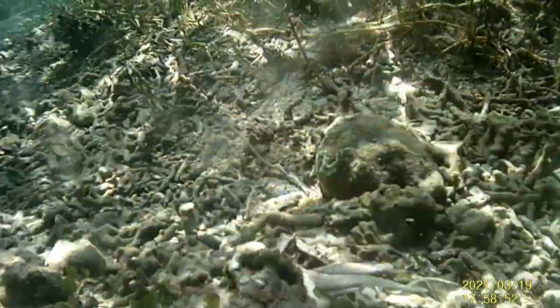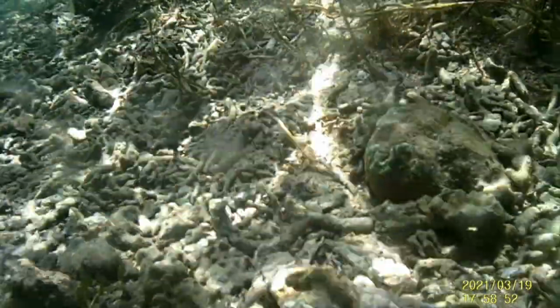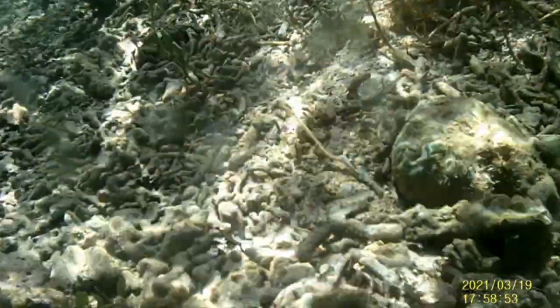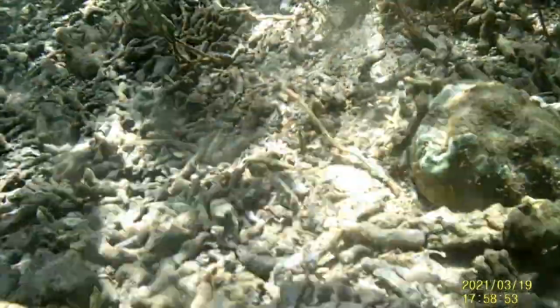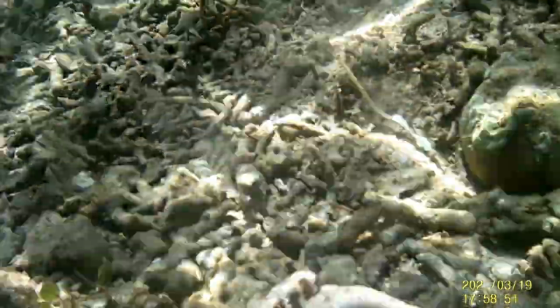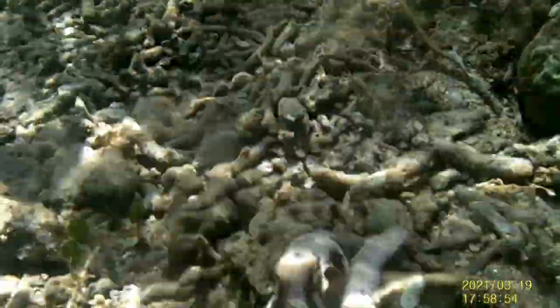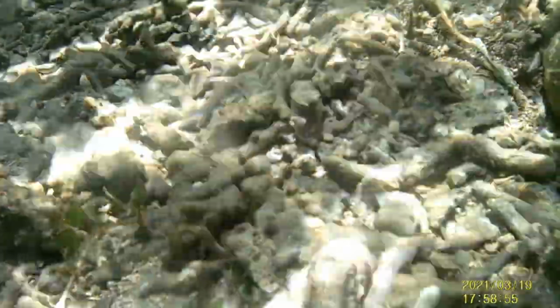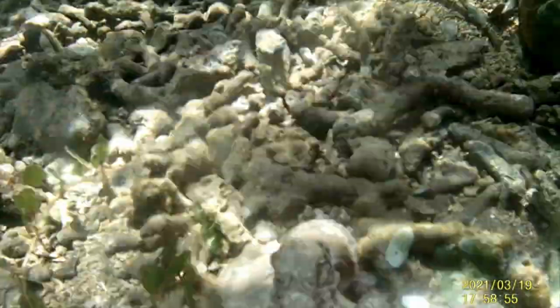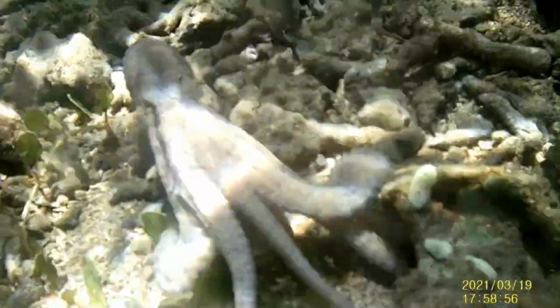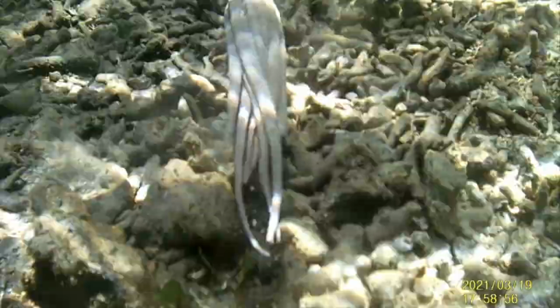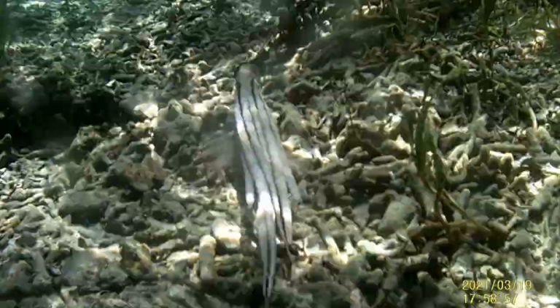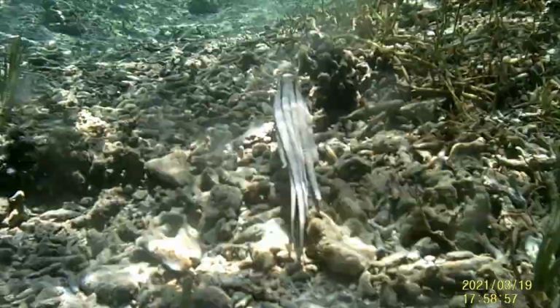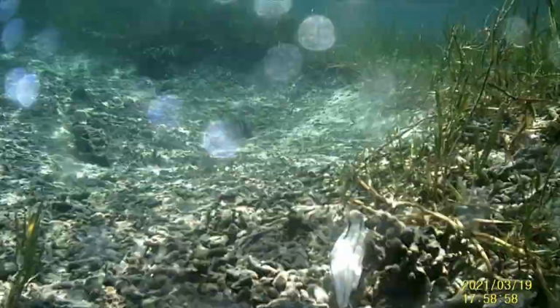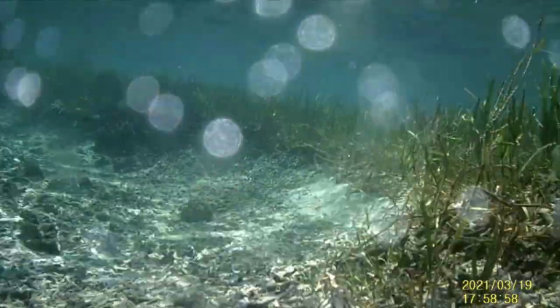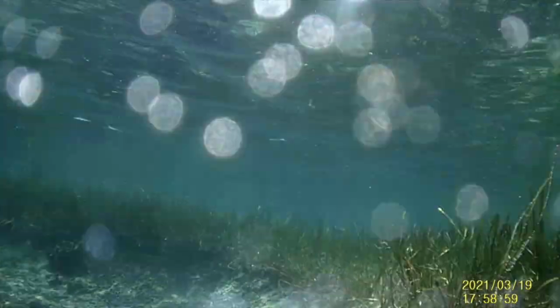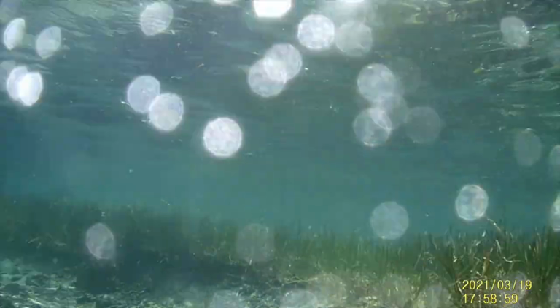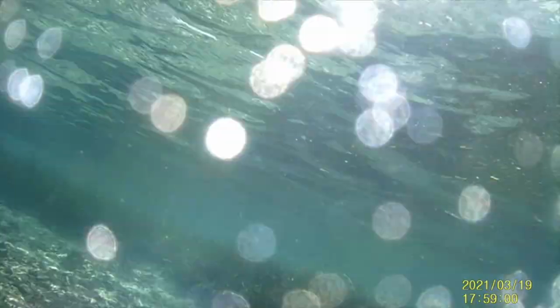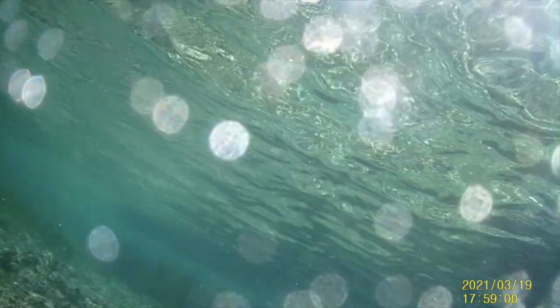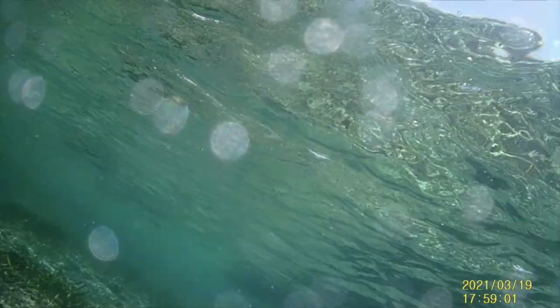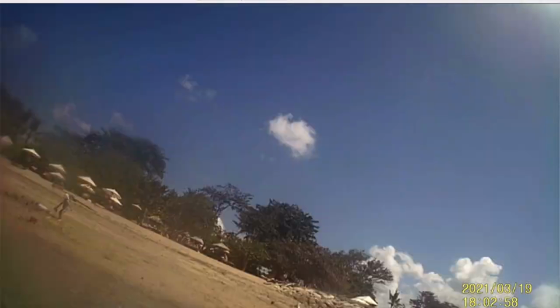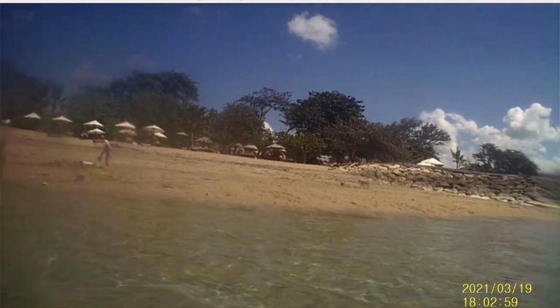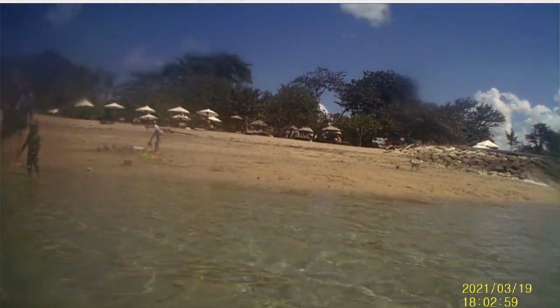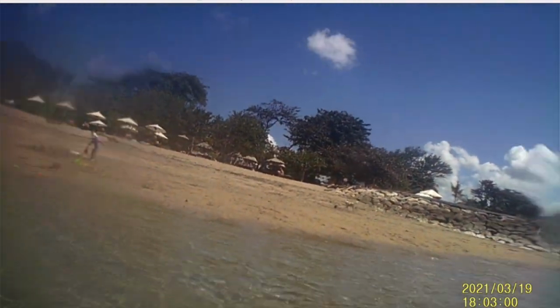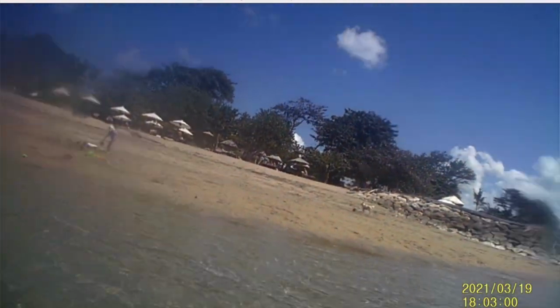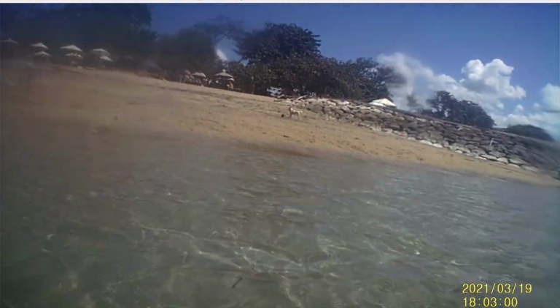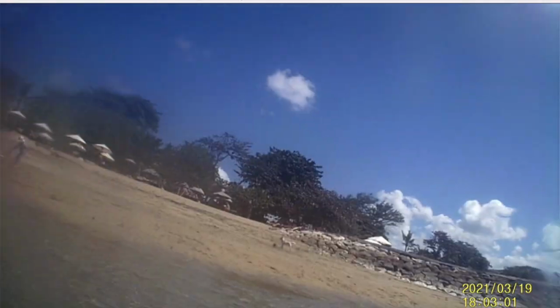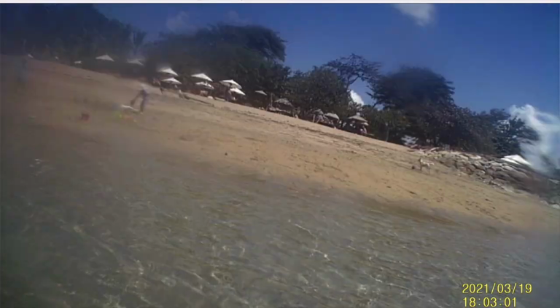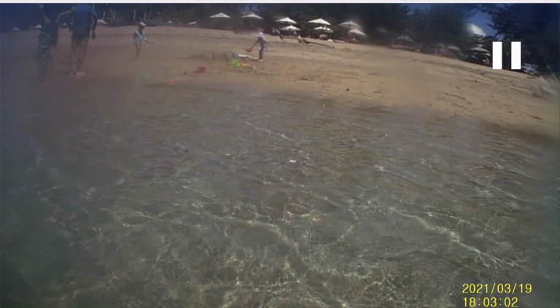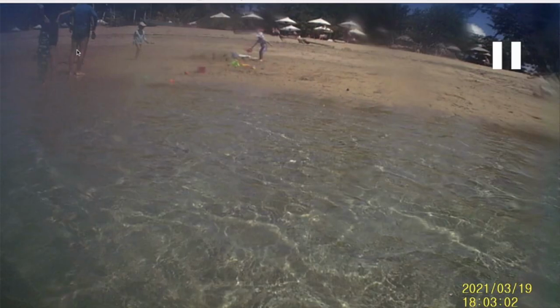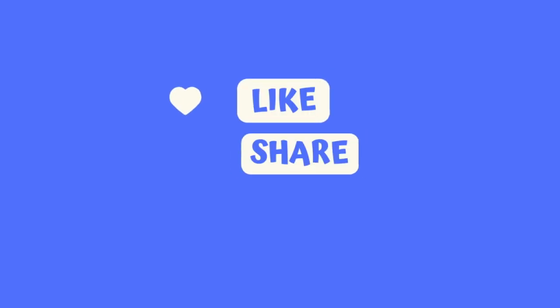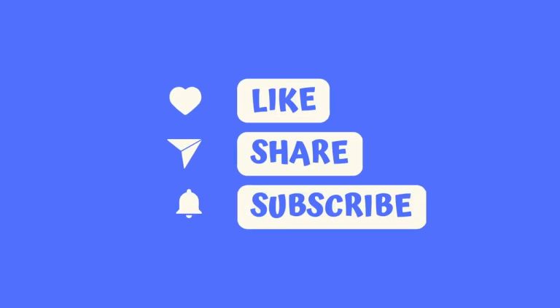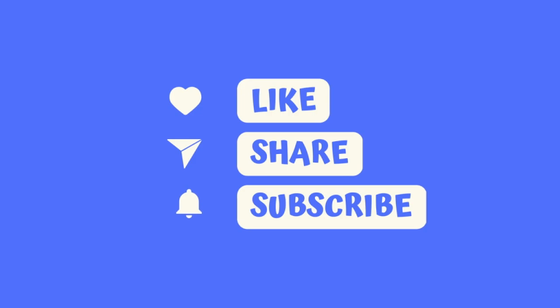Lots of dead coral, unfortunately — it's been bleached out, washed up, broken off. But still, plenty of cool marine creatures to be seen. And there we are, back at the beach. I'm finished up, and I hope you will subscribe and like this channel. Thanks for joining me.